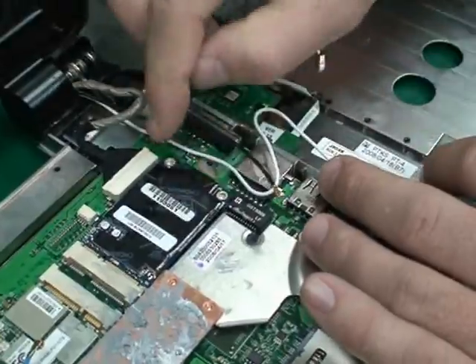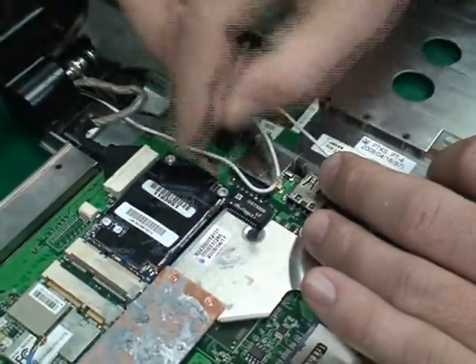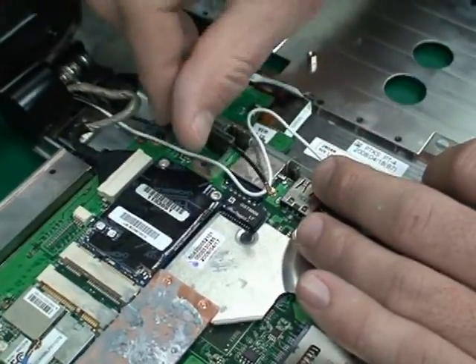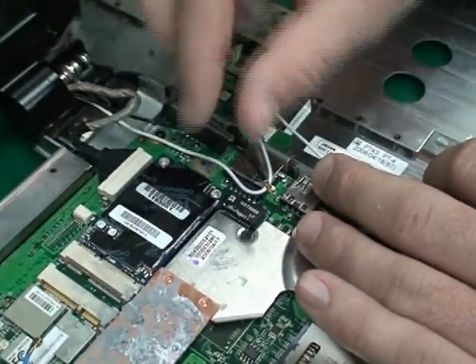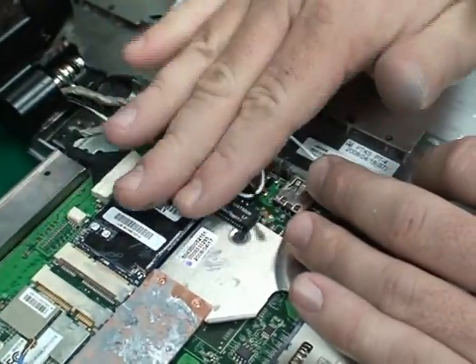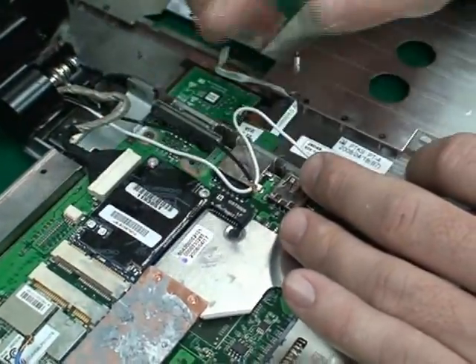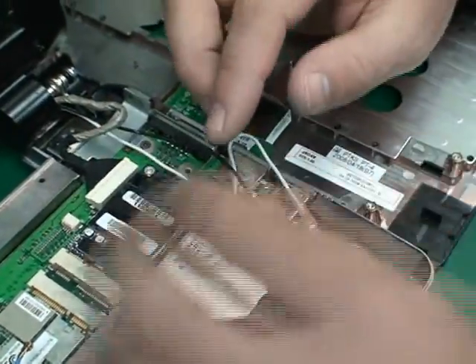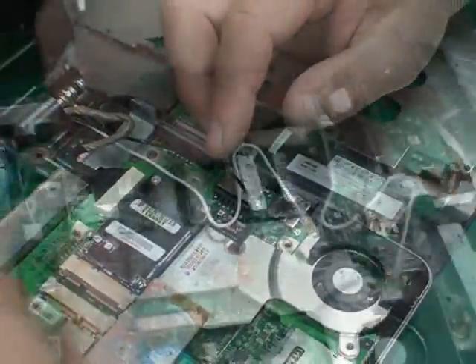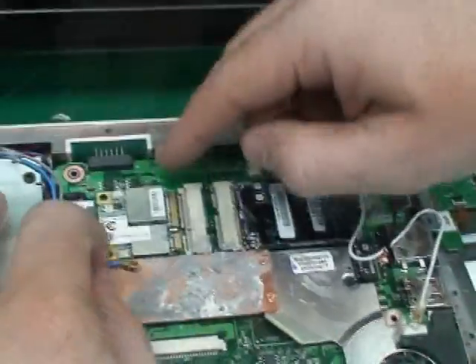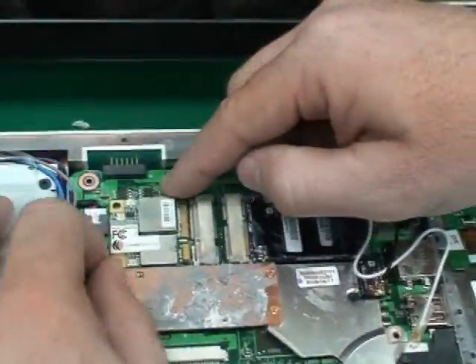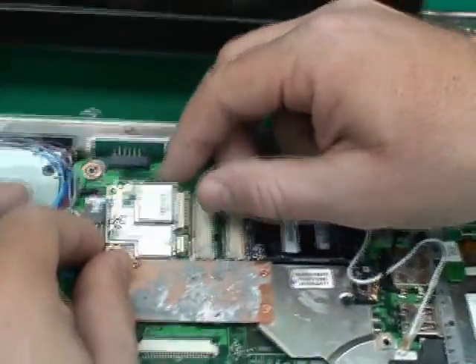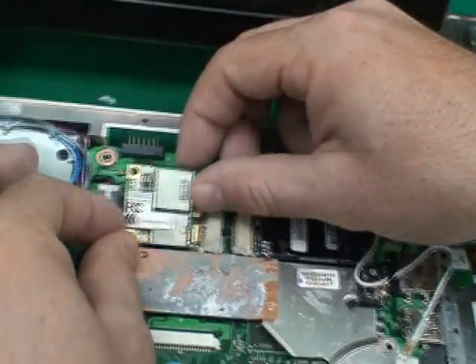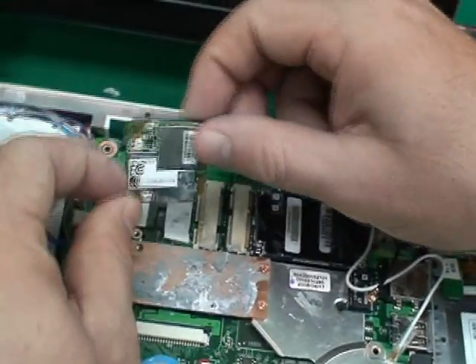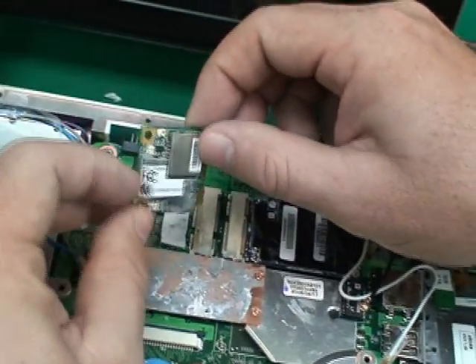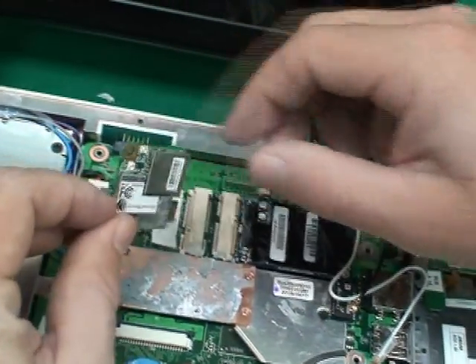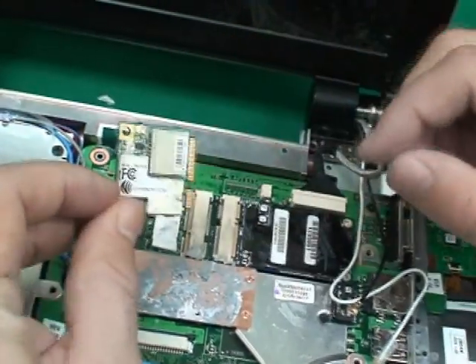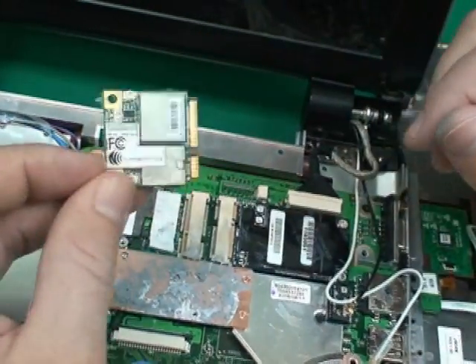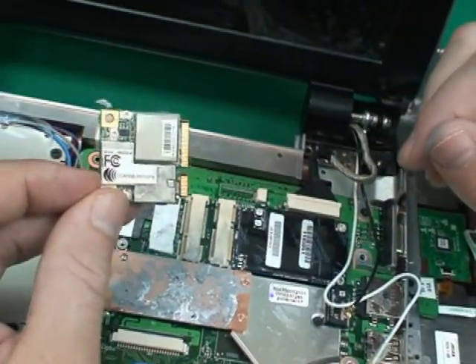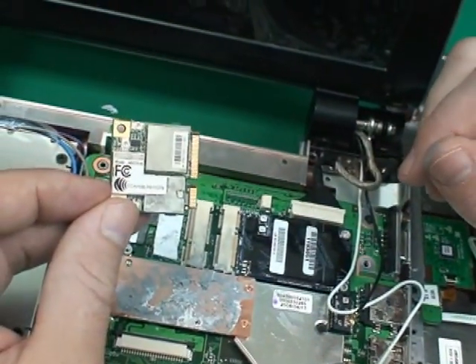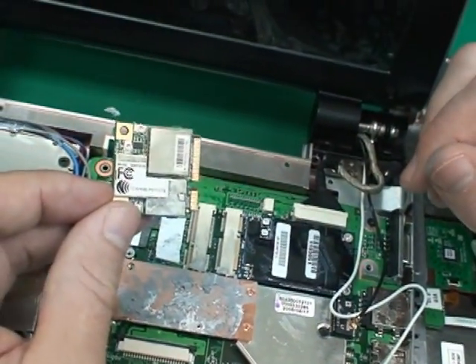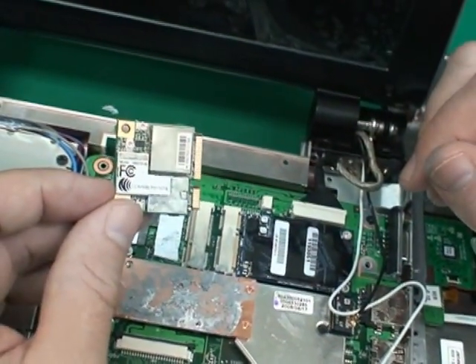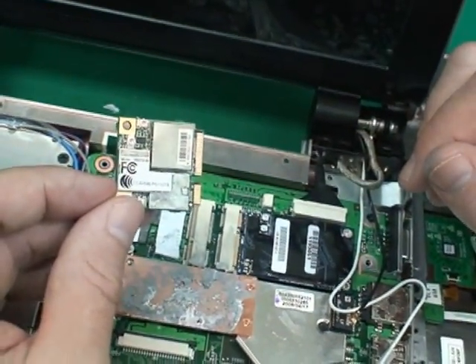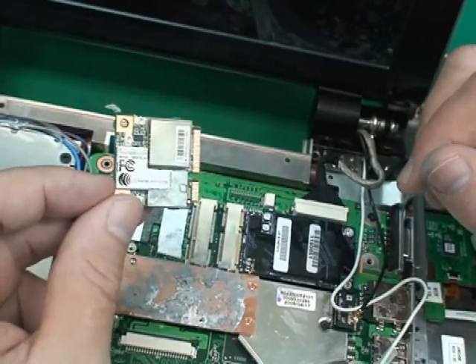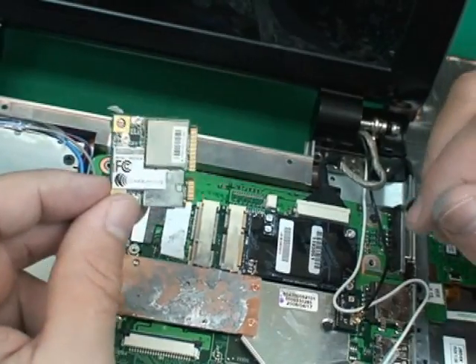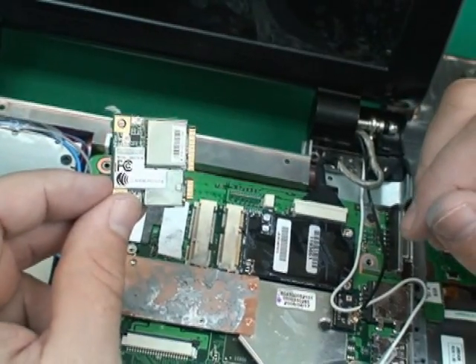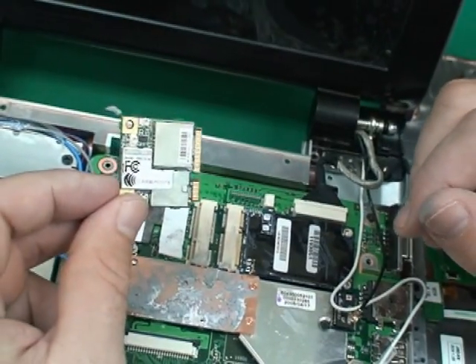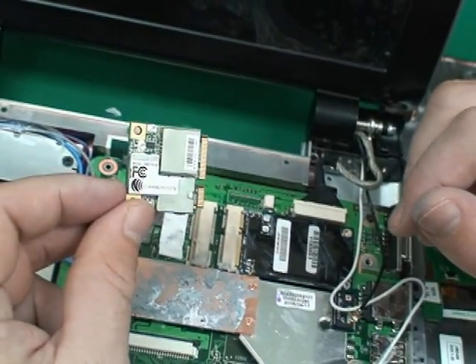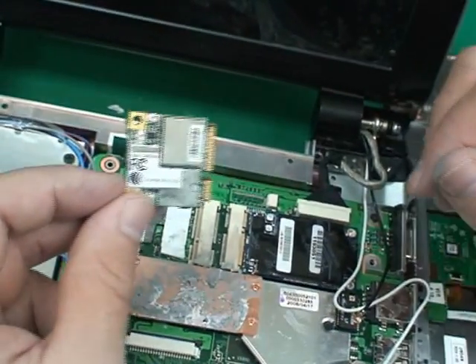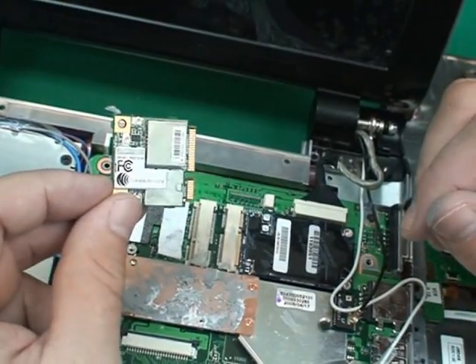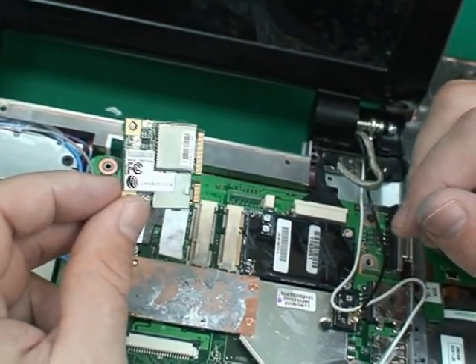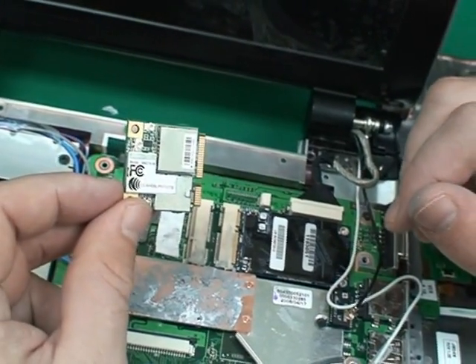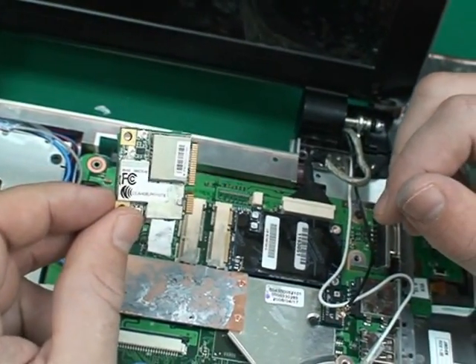There are two screws here that get connected to make sure it stays in place. On the other side over here, we've got the same thing again with the same connector, but this time it's a half-size PCI mini card. This one includes Wi-Fi and Bluetooth on board, but could also include a GPS.